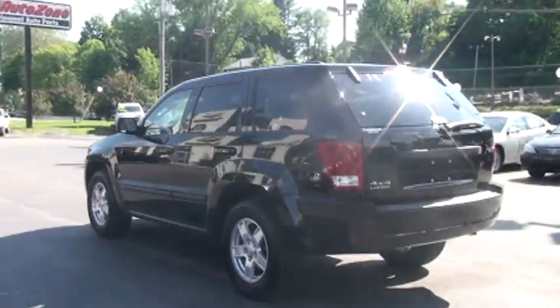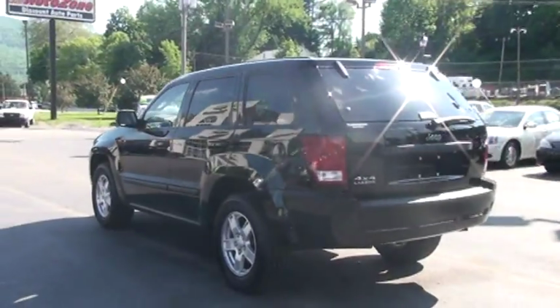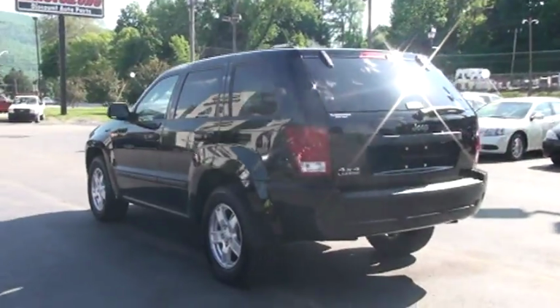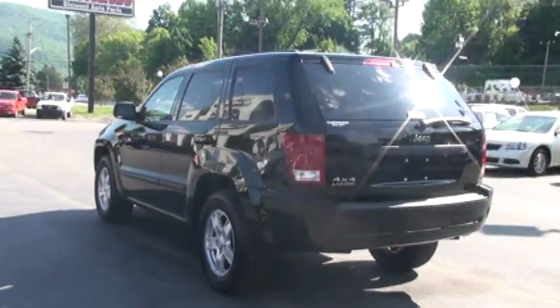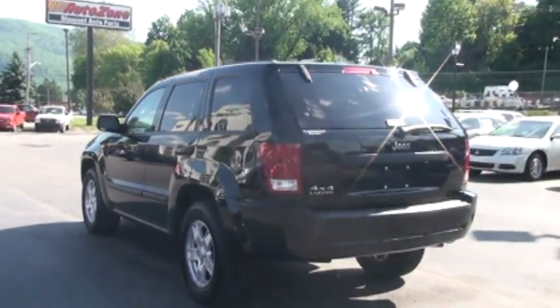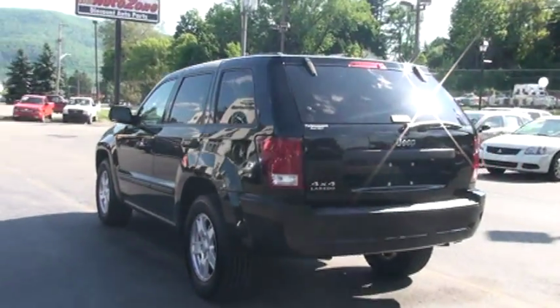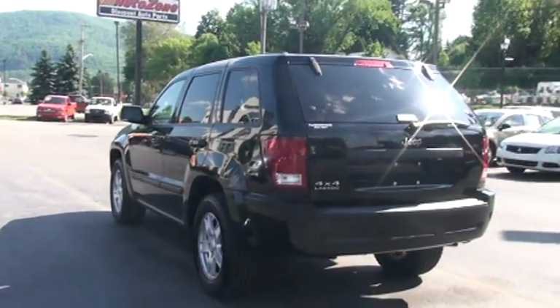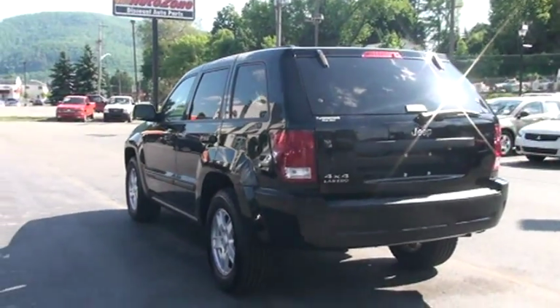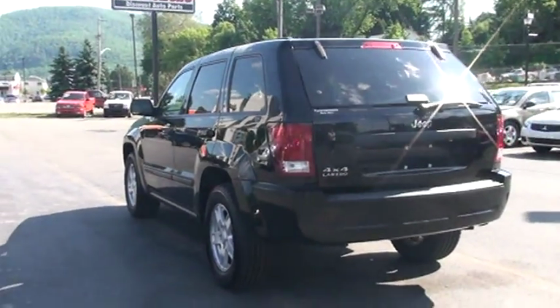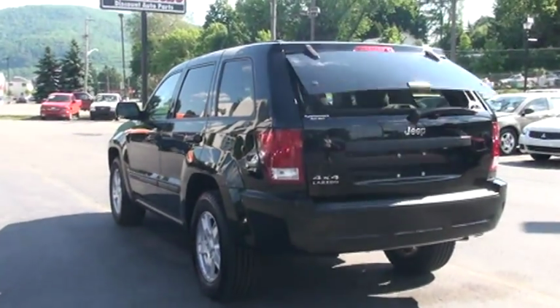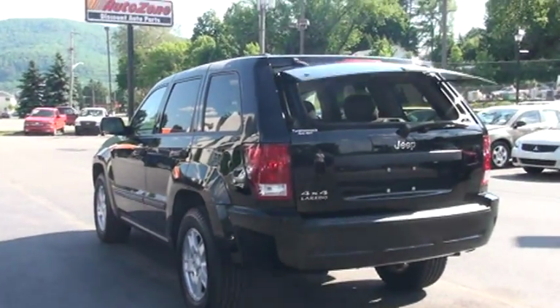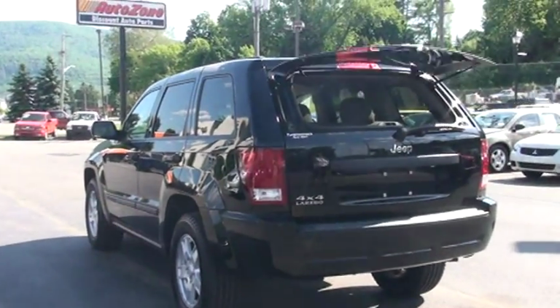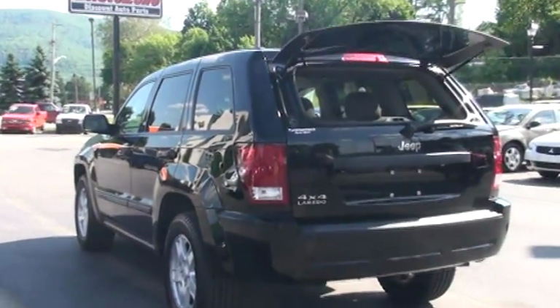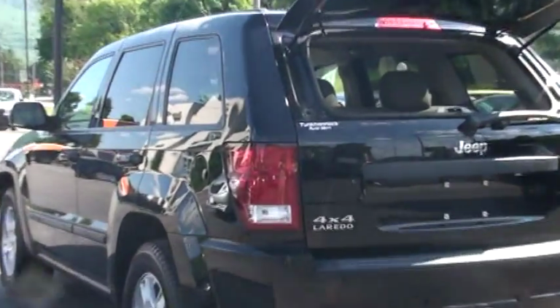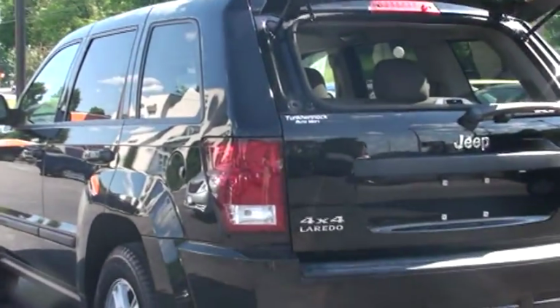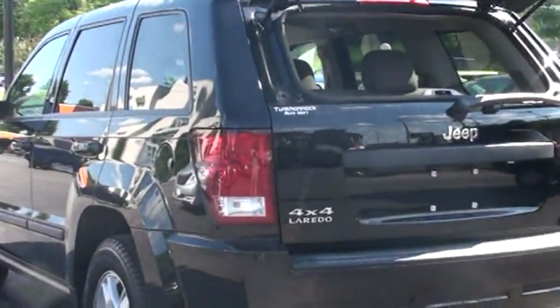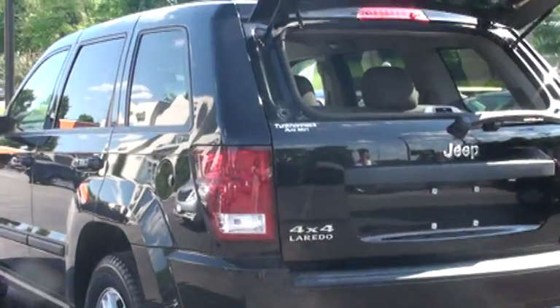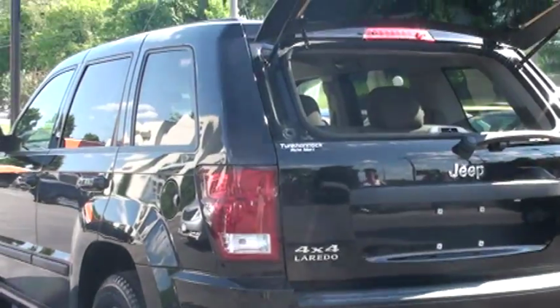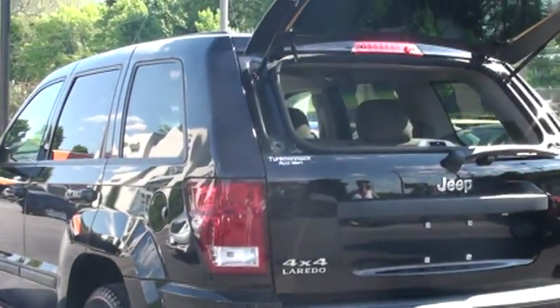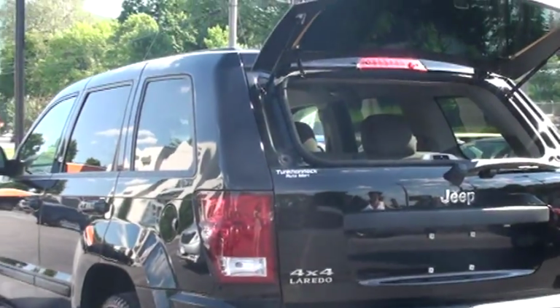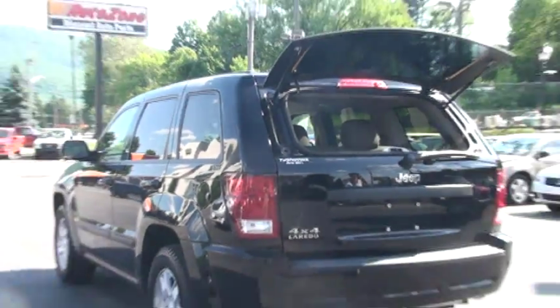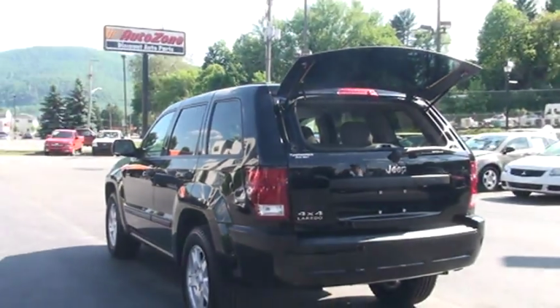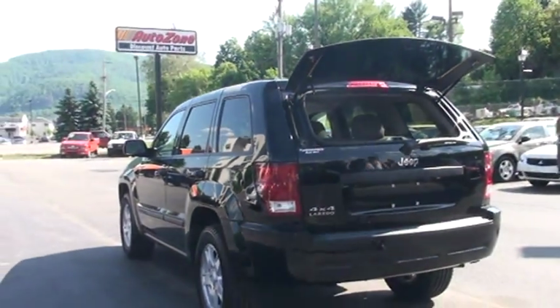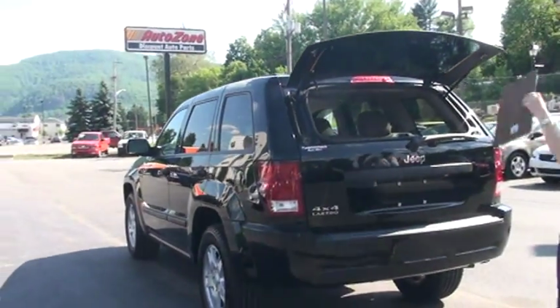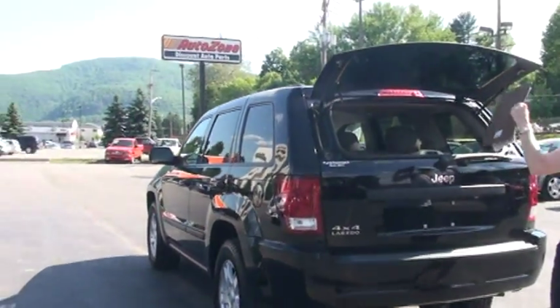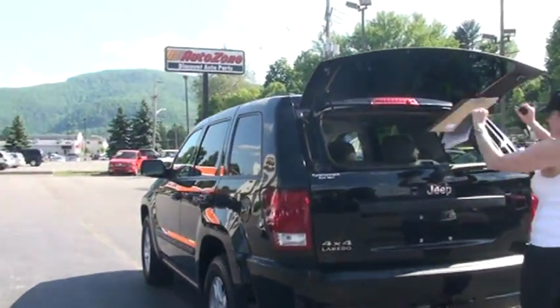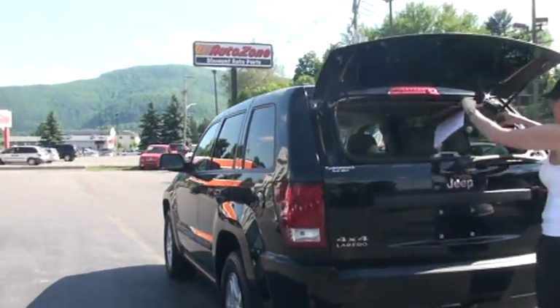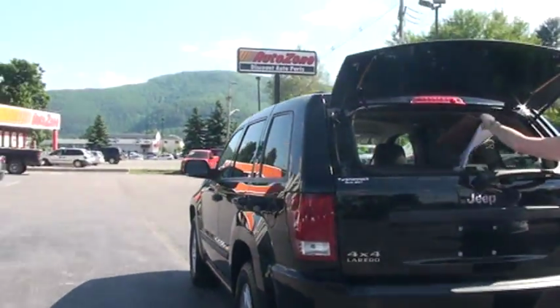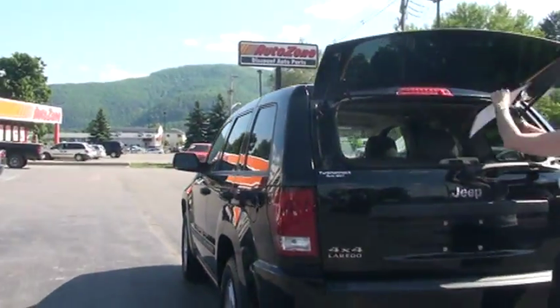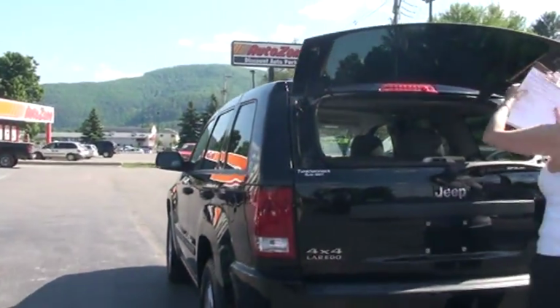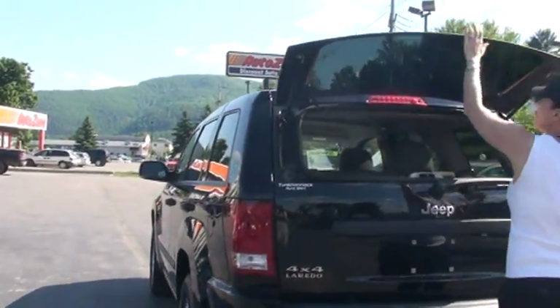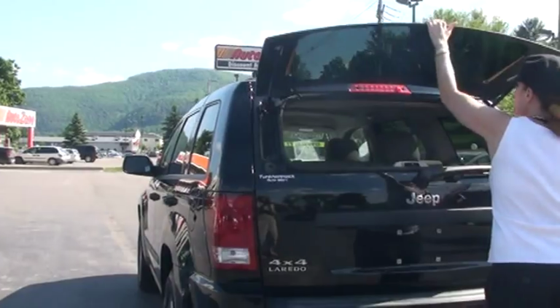As we're at the back here, I want to show you that two clicks of the key fob will pop open that window. So if it's raining out and you have a lot of stuff in your hands and you just want to get things in — very convenient to do.